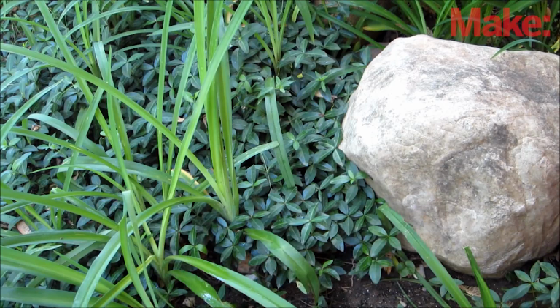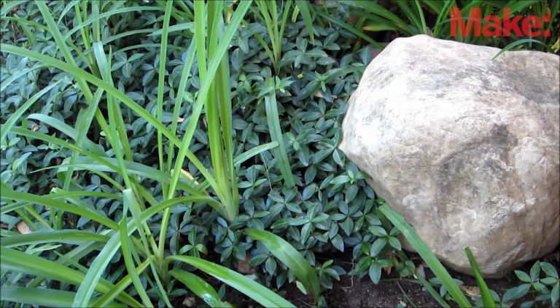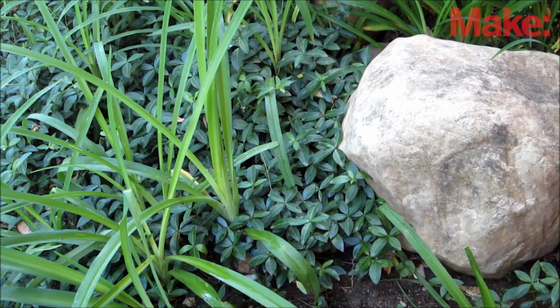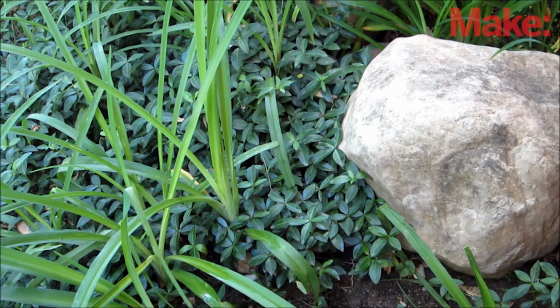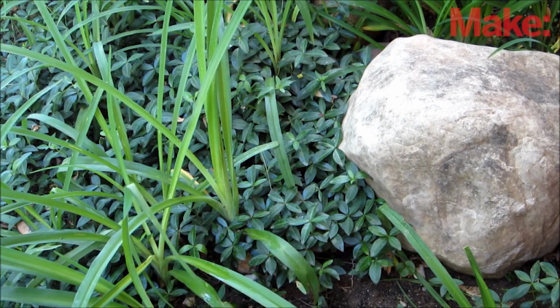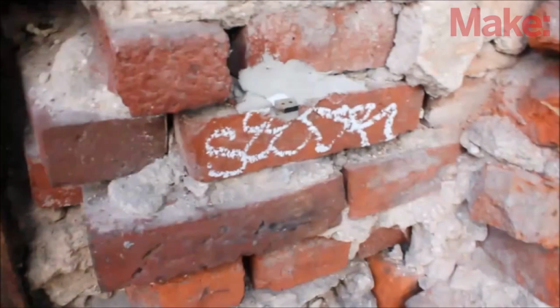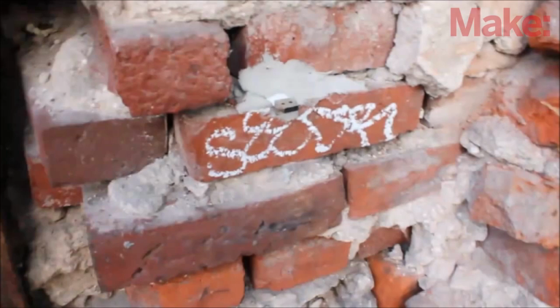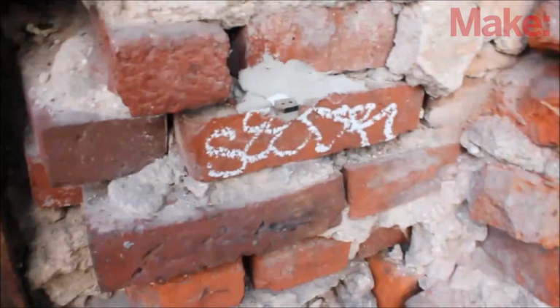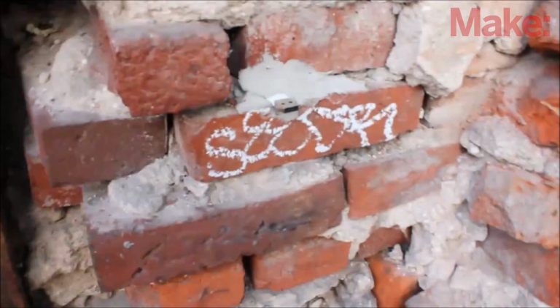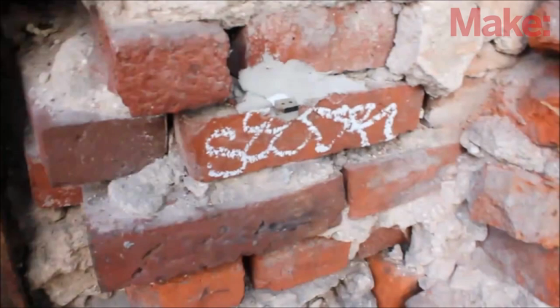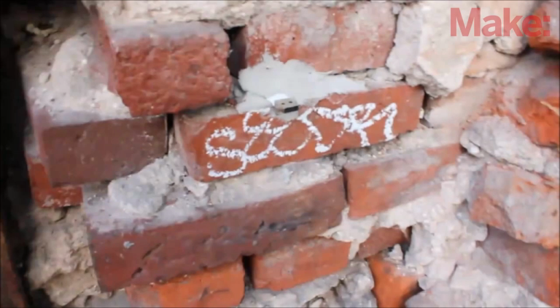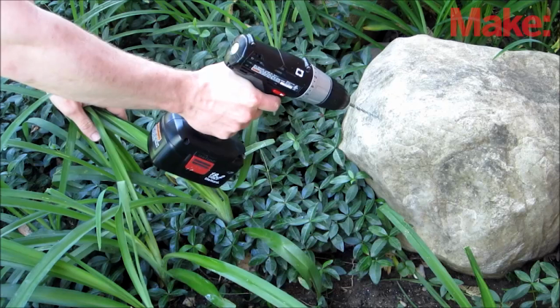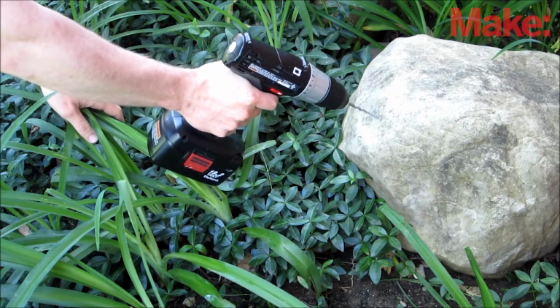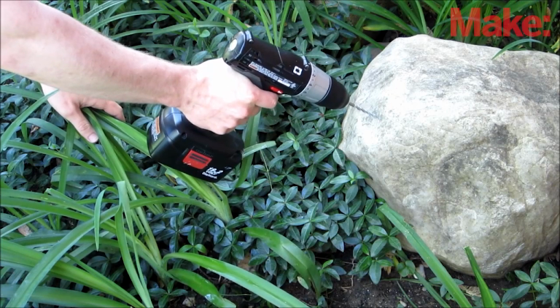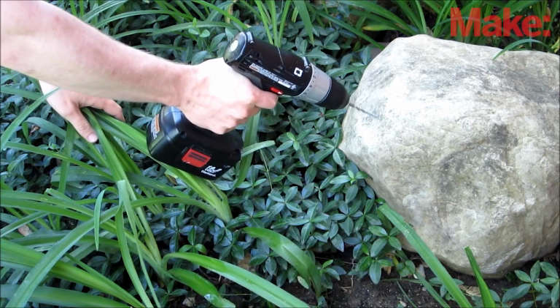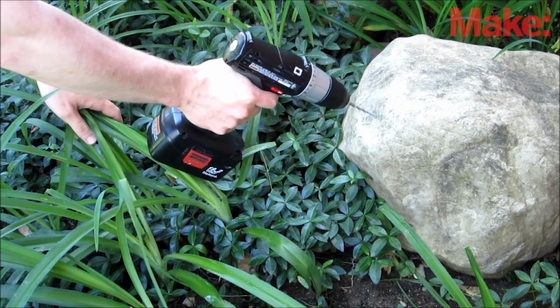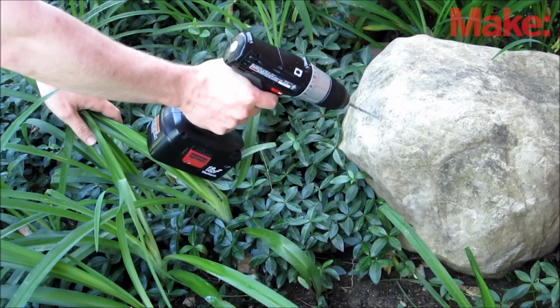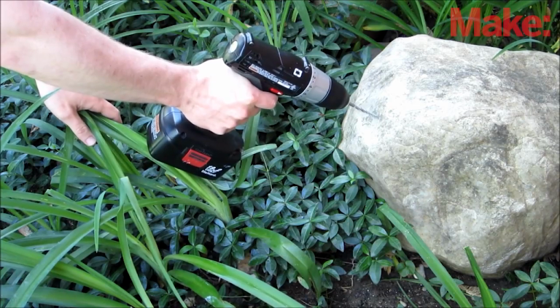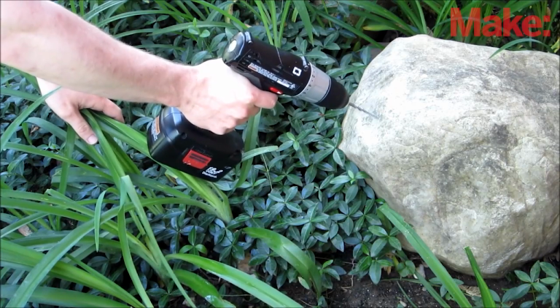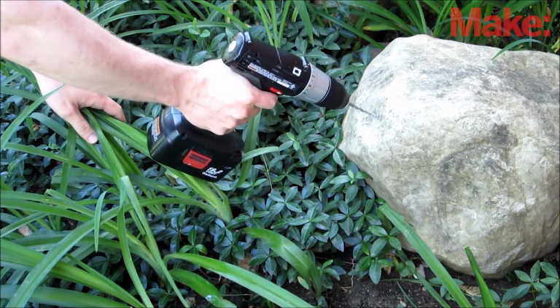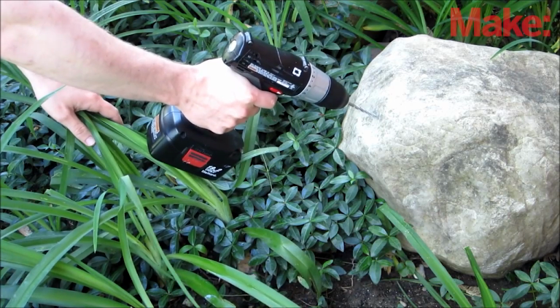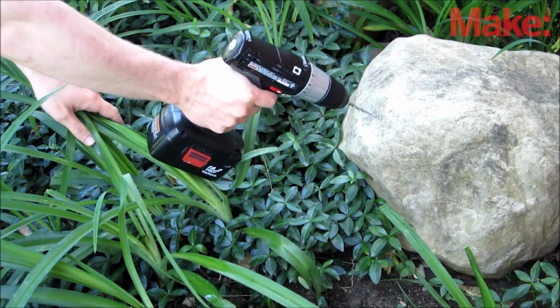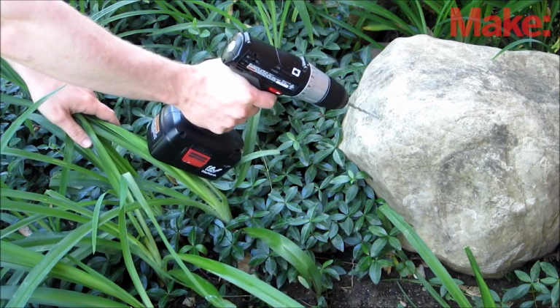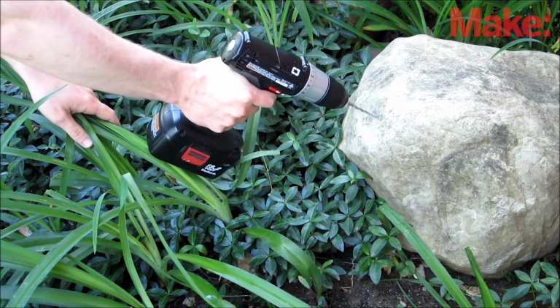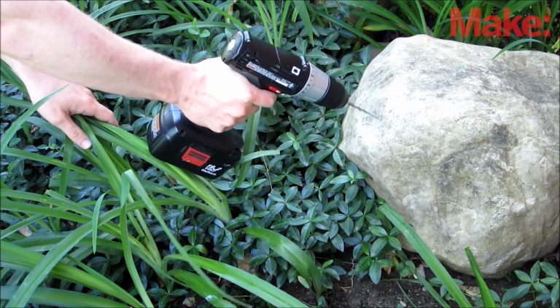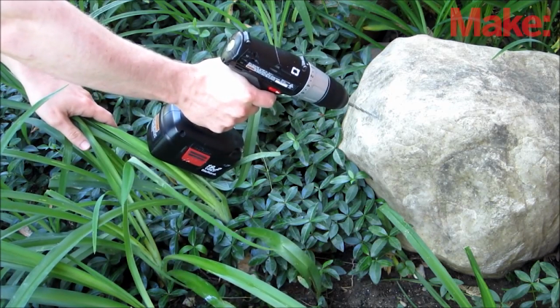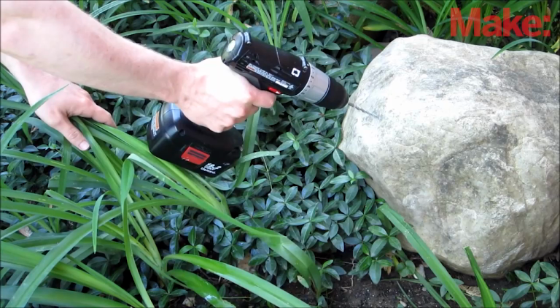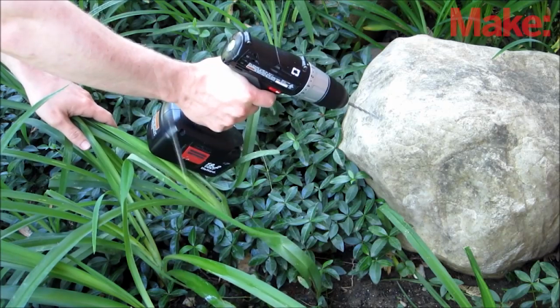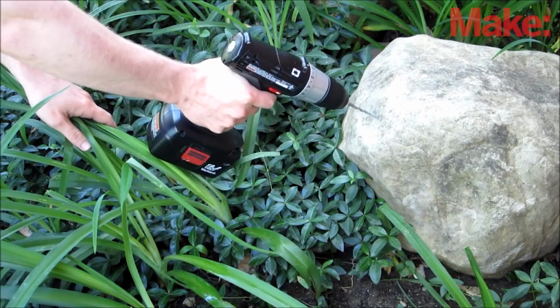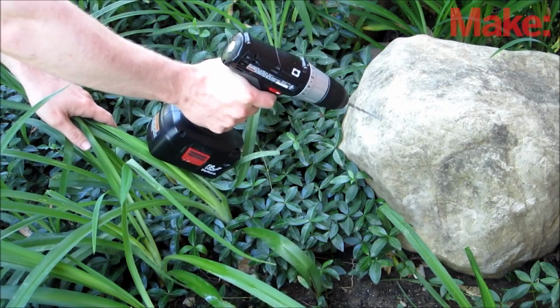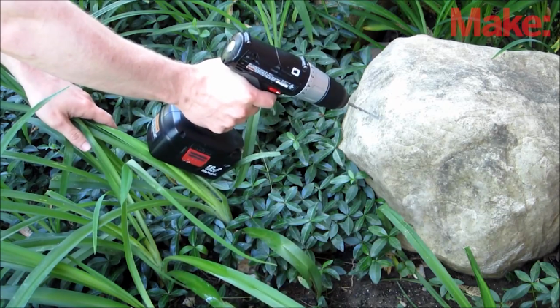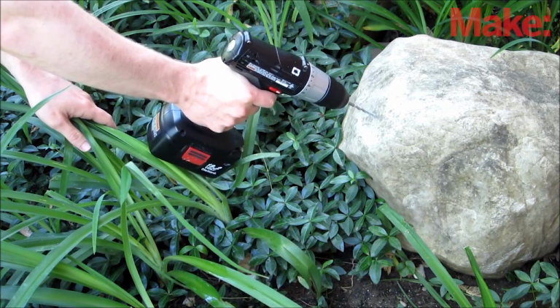You can also make dead drops in stone. The procedure for this is the same as you would use for a brick wall. The only difference is that you may need to drill into the rock in order to get a hole that's large enough to work with. I recommend using the softest rock you can find, otherwise it may take a while.